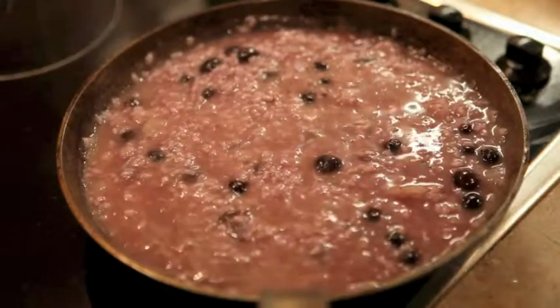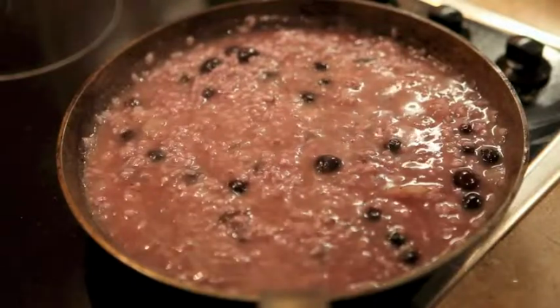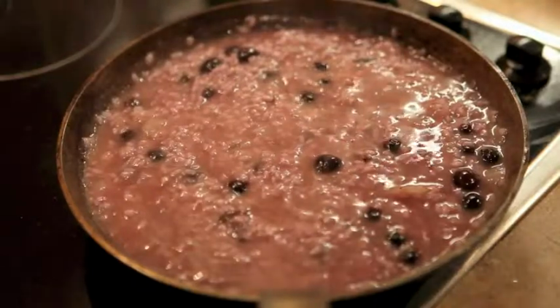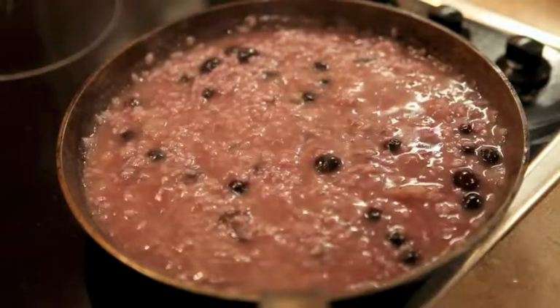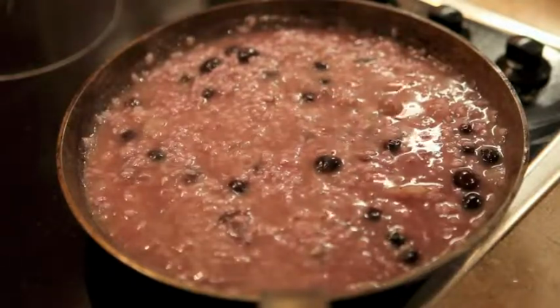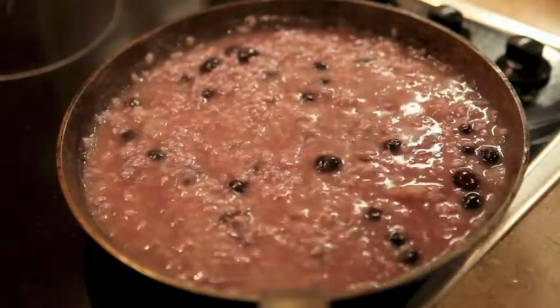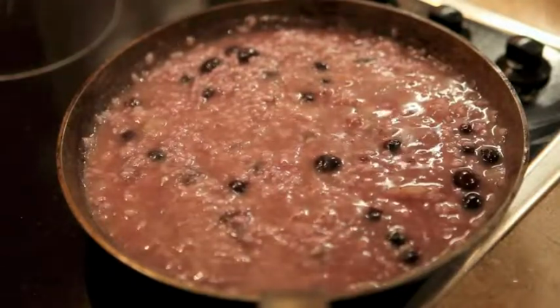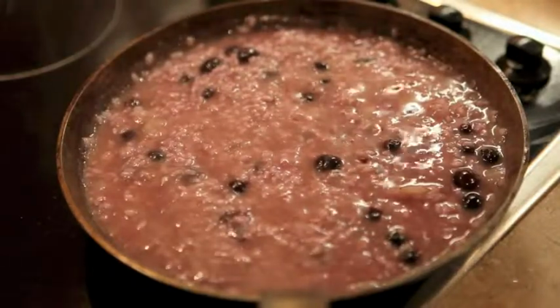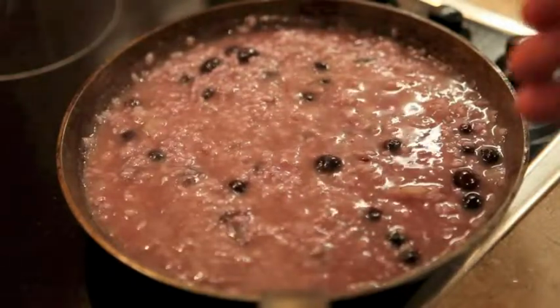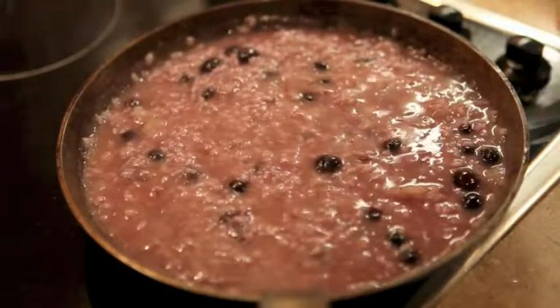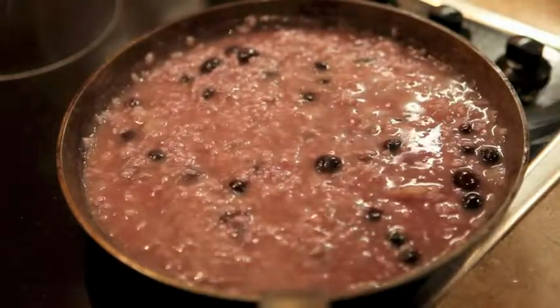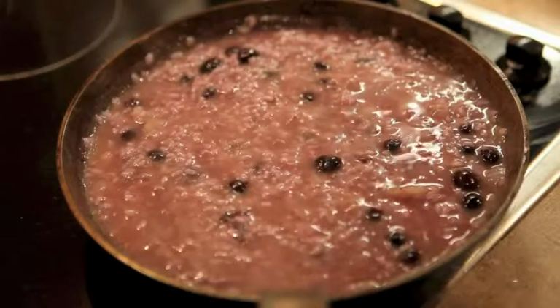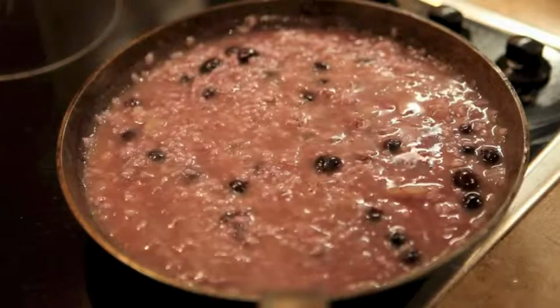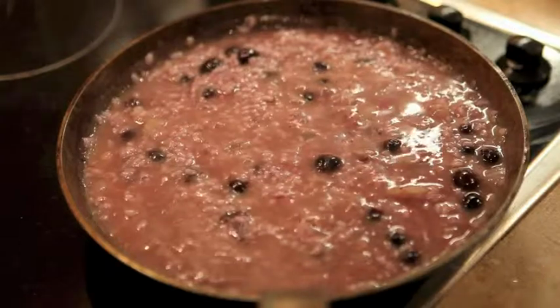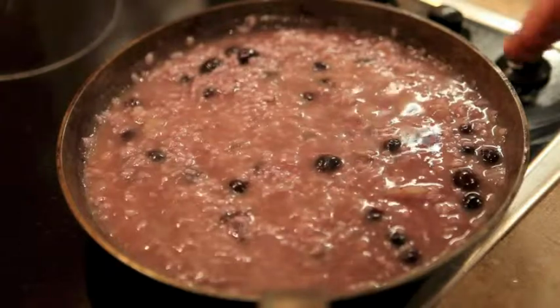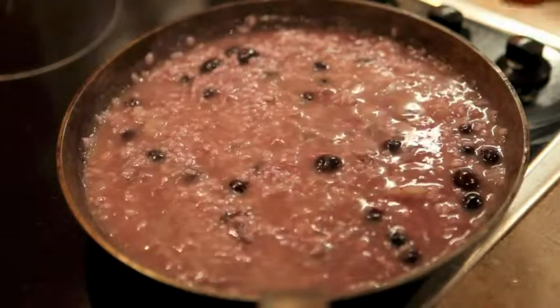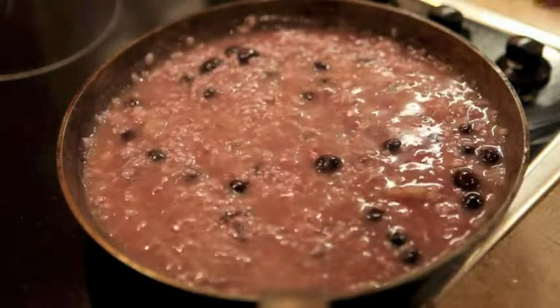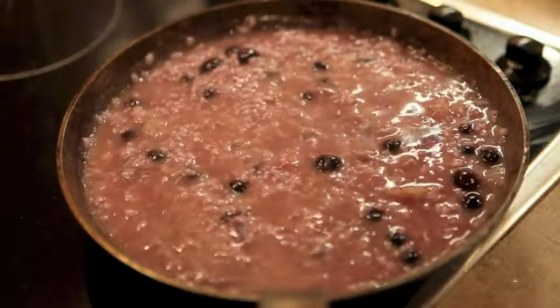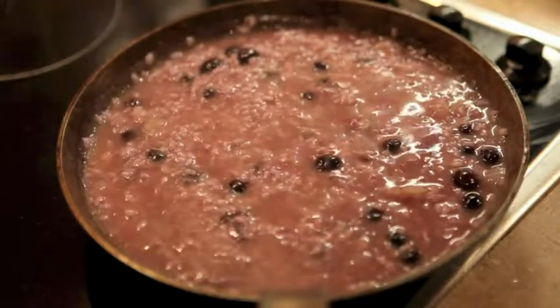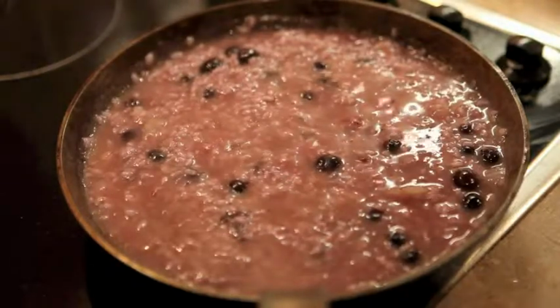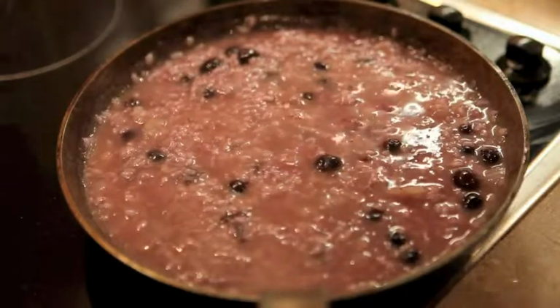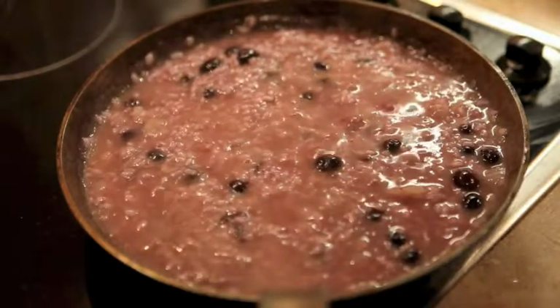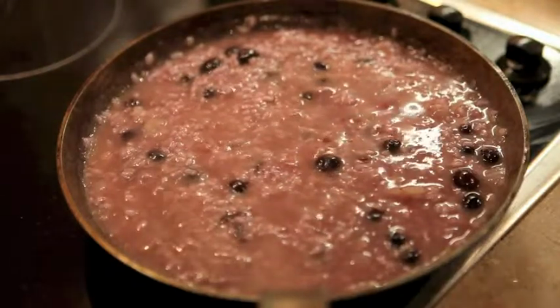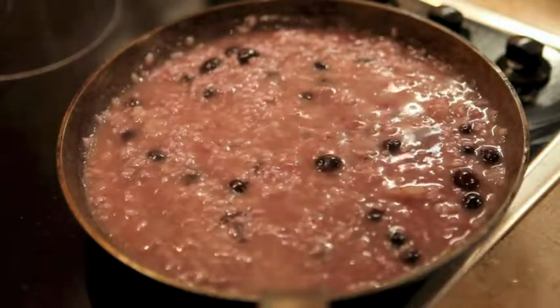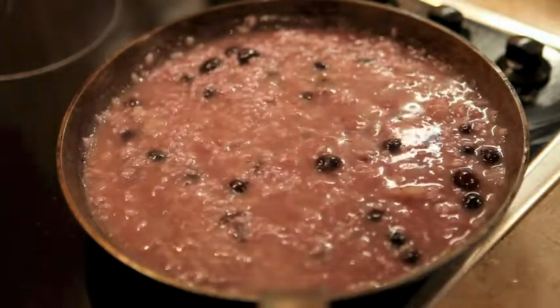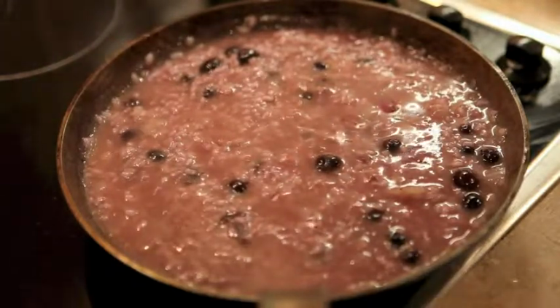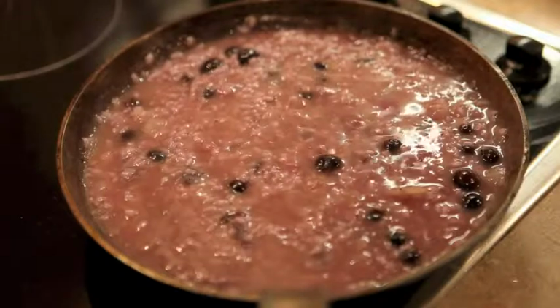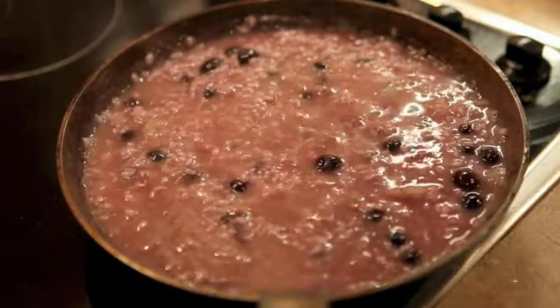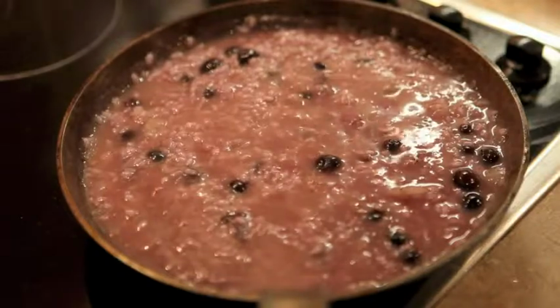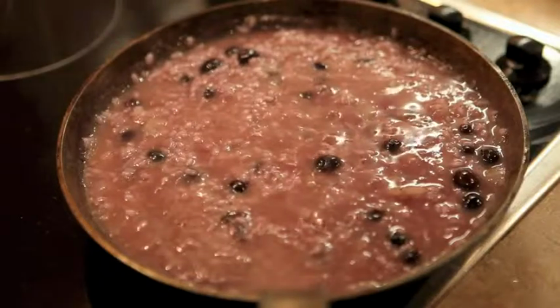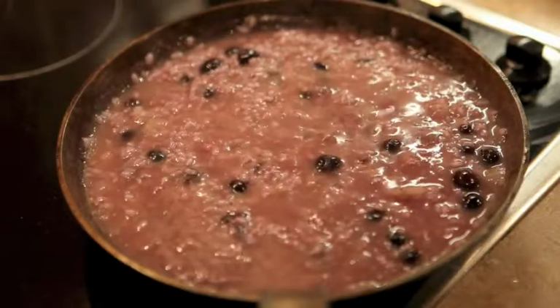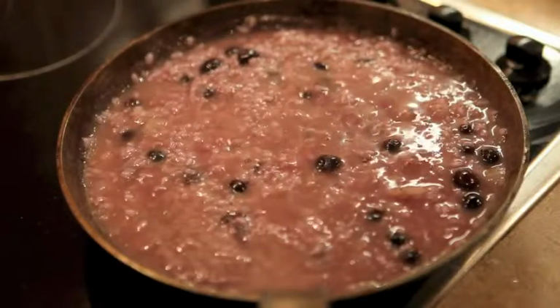This has been cooking for 15 to 20 minutes. I added a bit more stock halfway through, gave it a stir, and mashed up some of the blueberries. And now — look at that amazing colour. Isn't that fantastic?